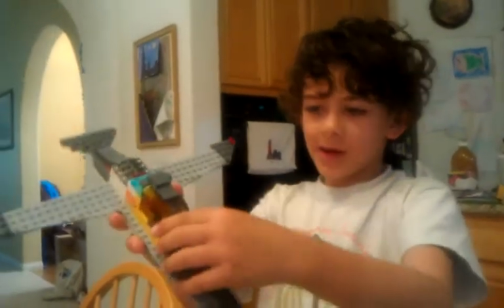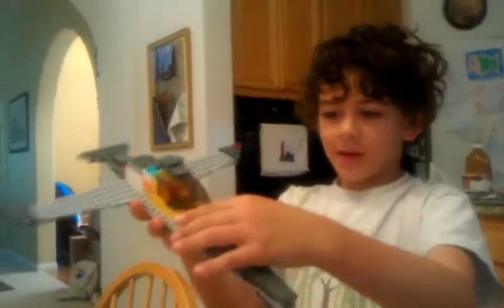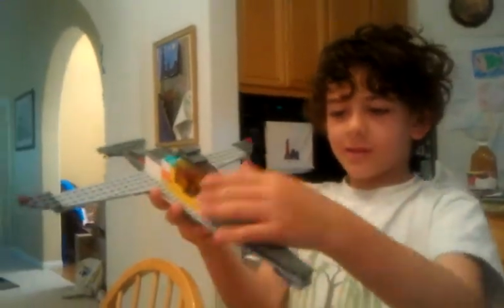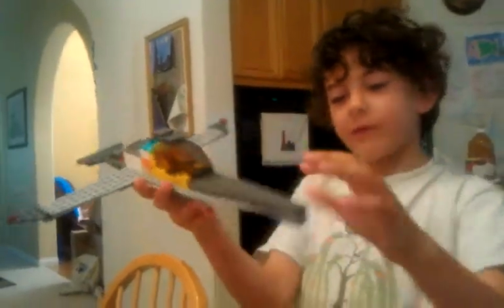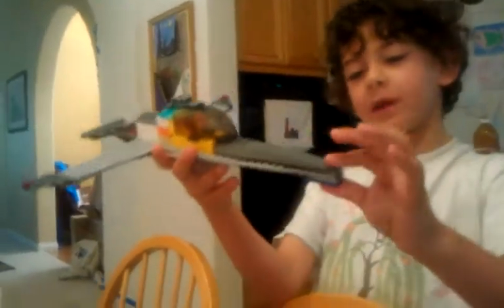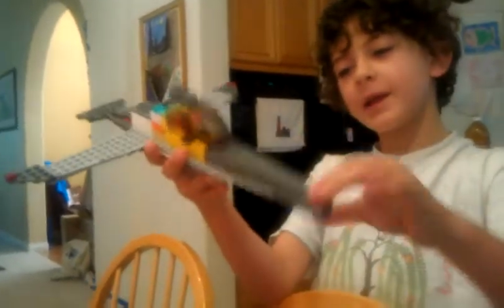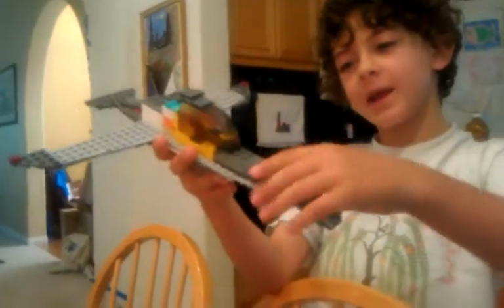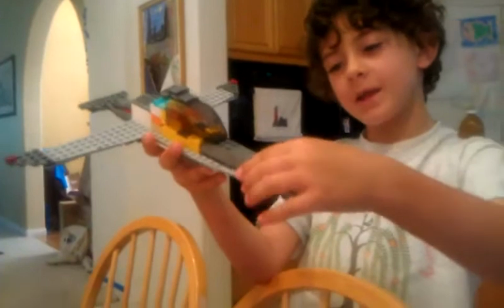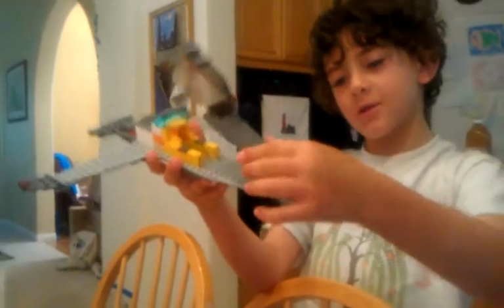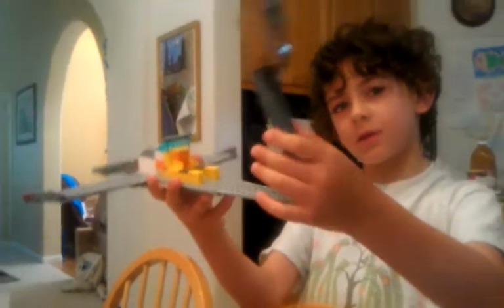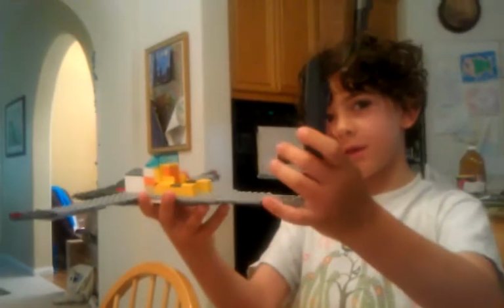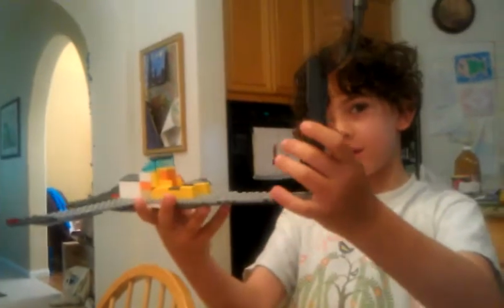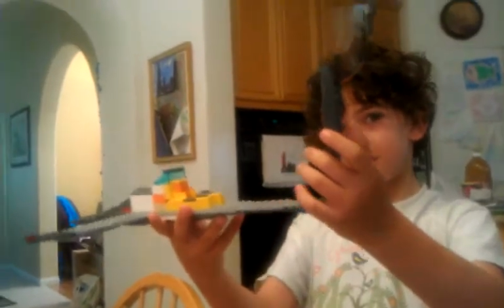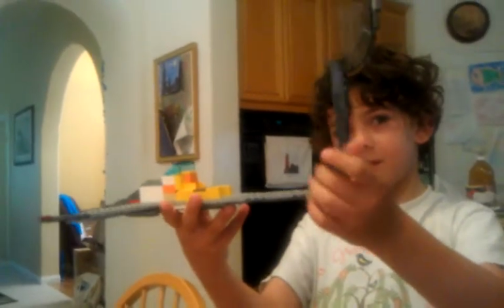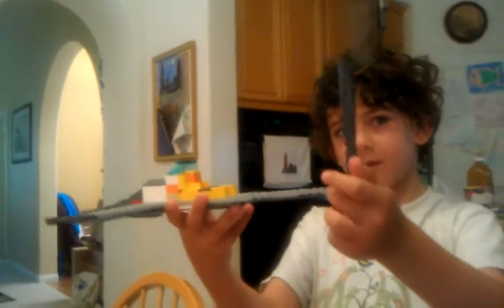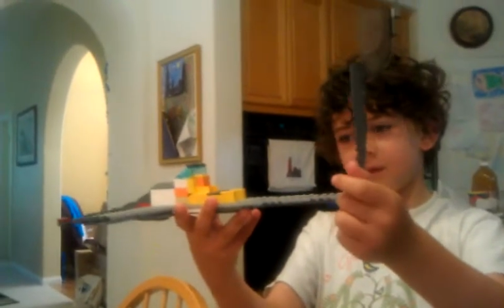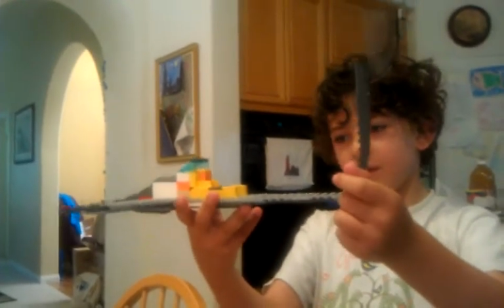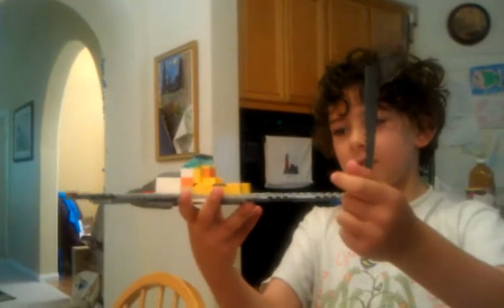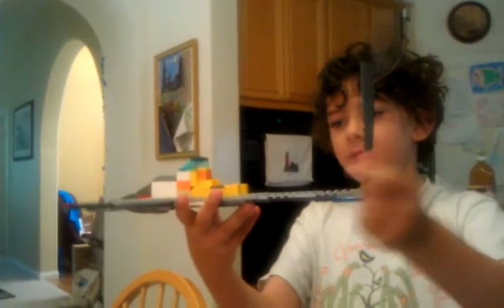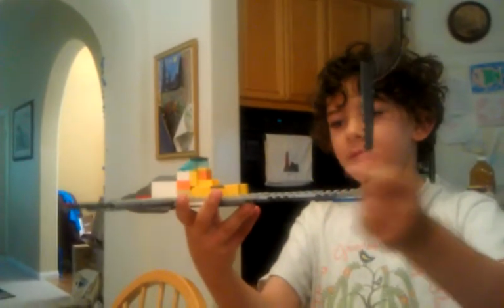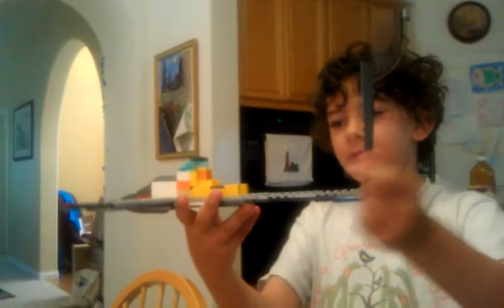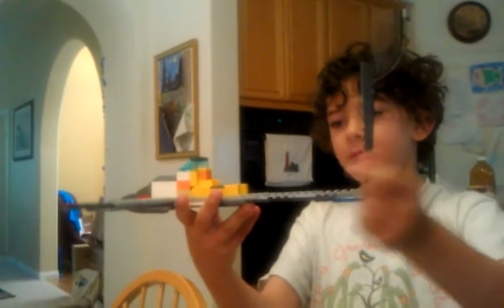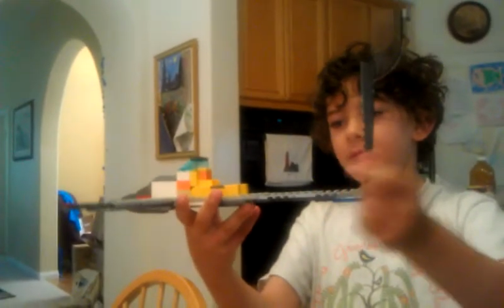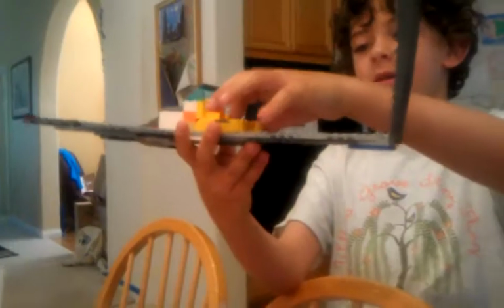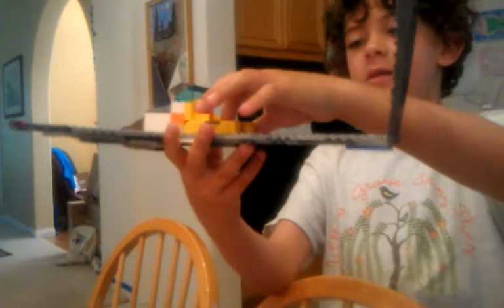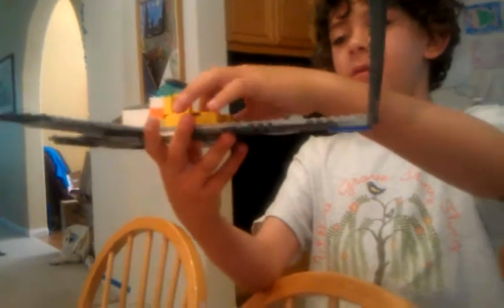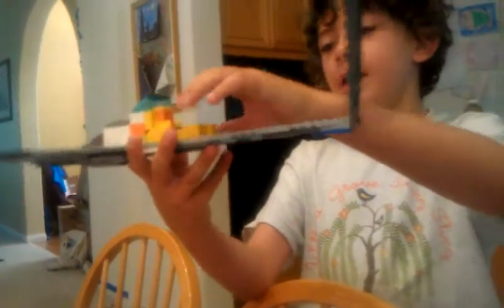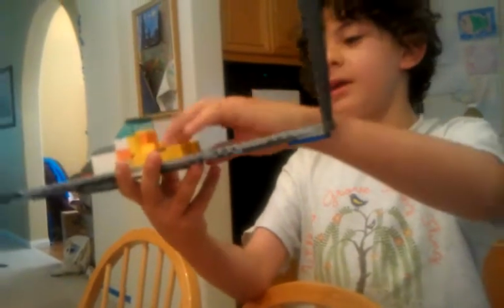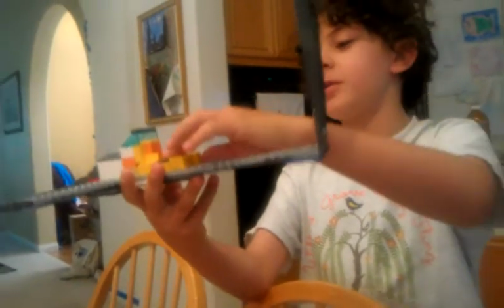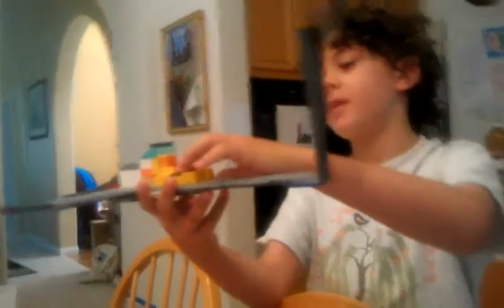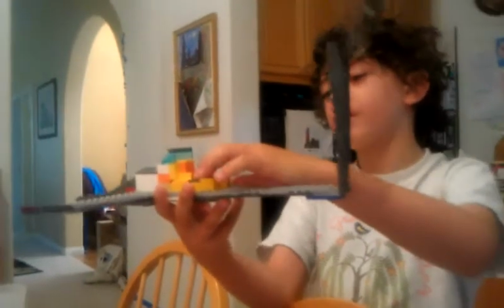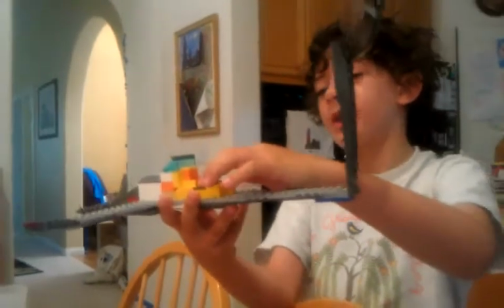And for the guy to get in, it just goes like this. Awesome, I like it. This is his seat right here. He puts his arms right here.